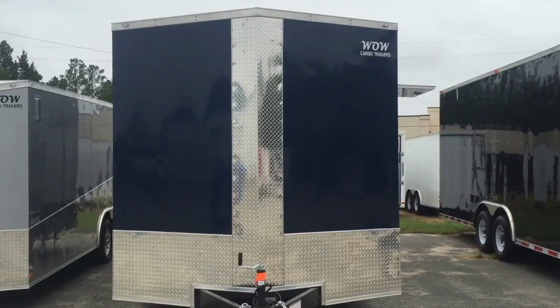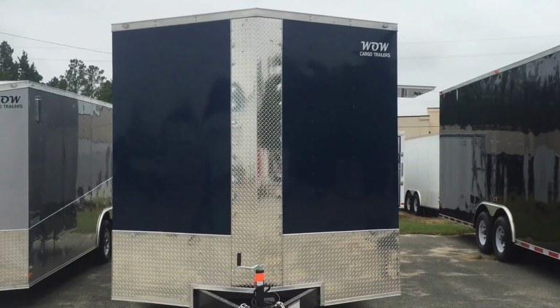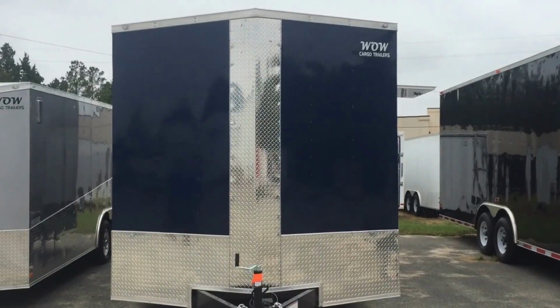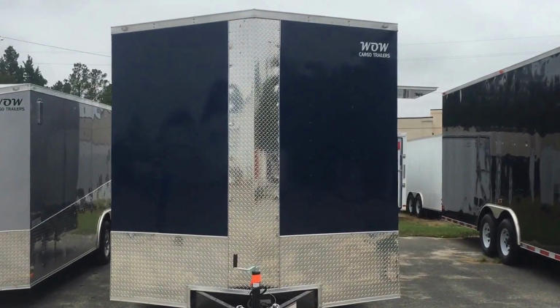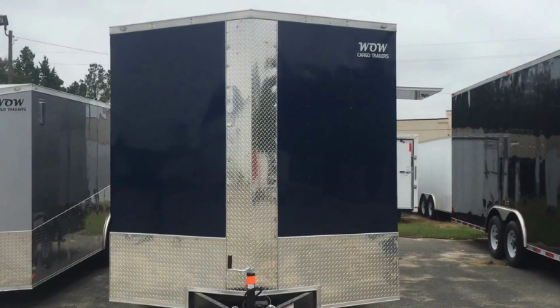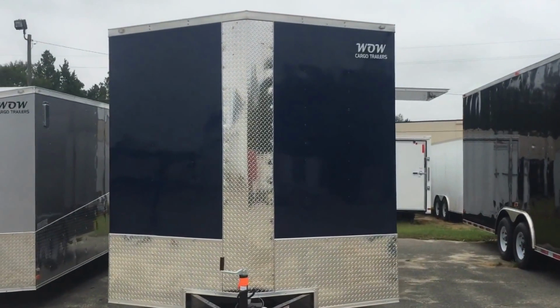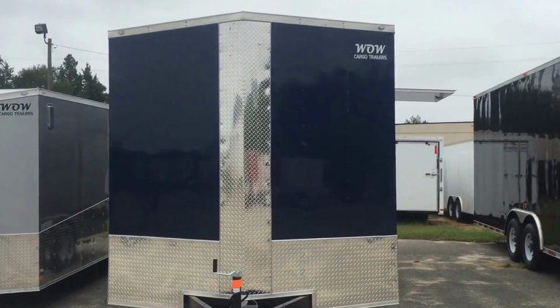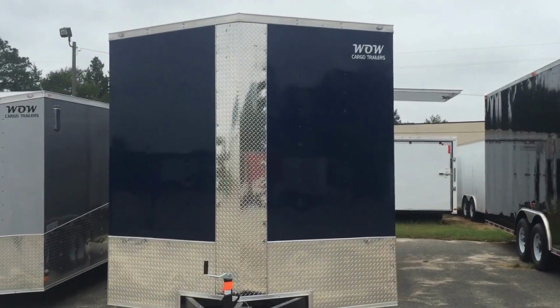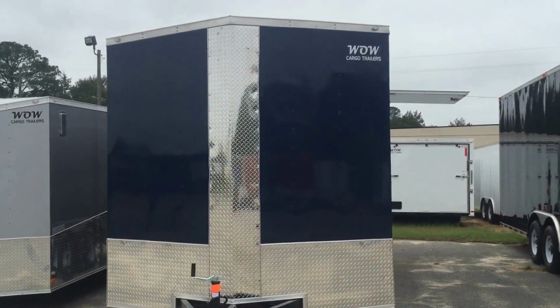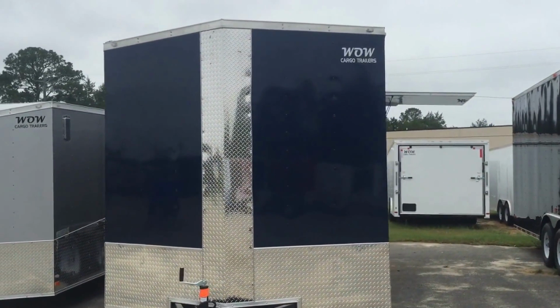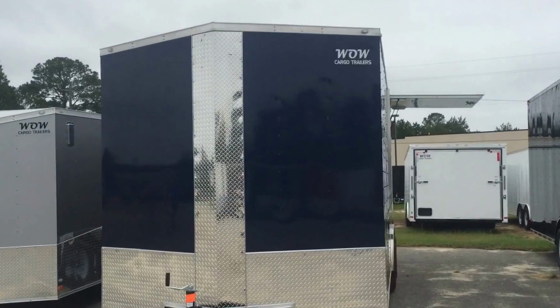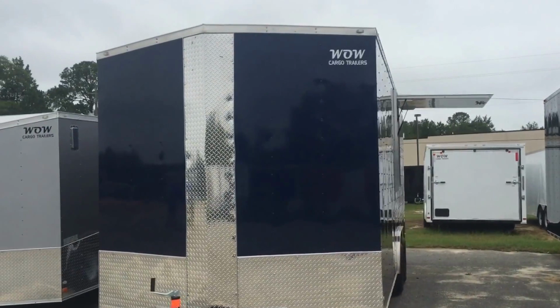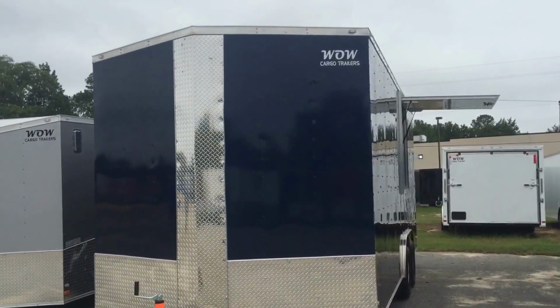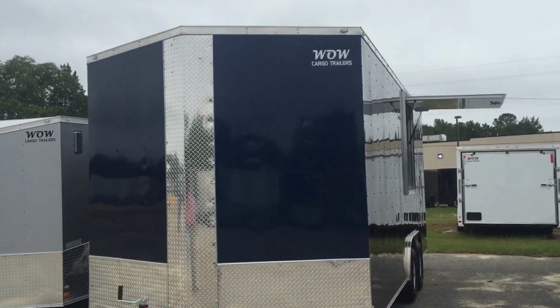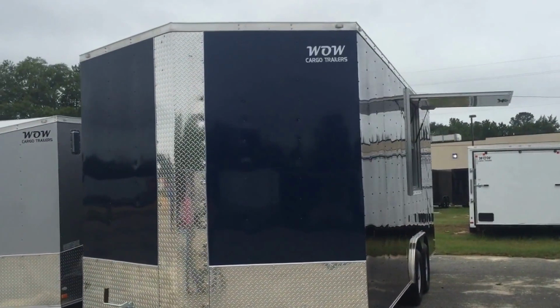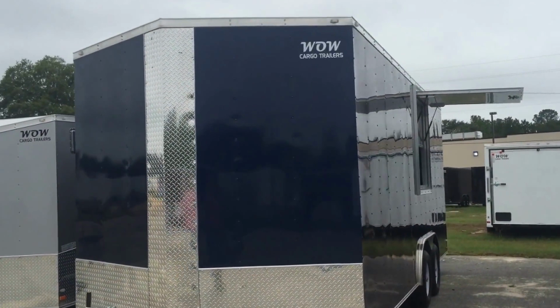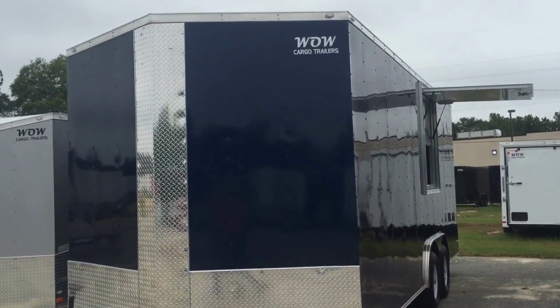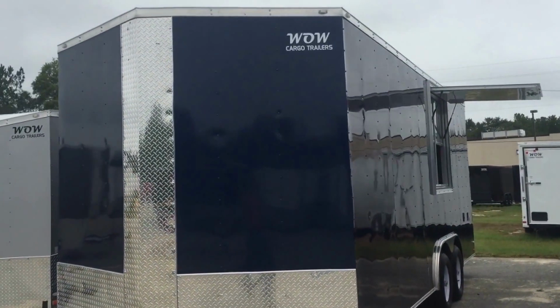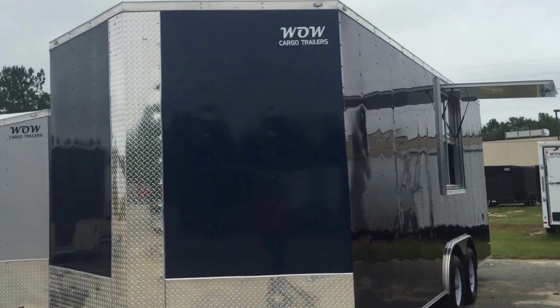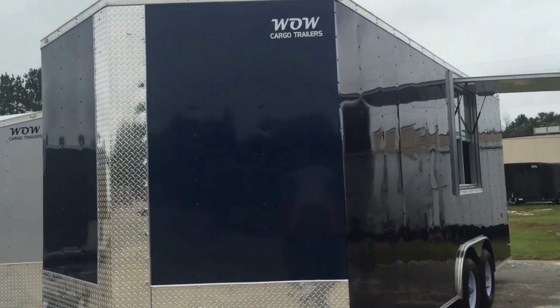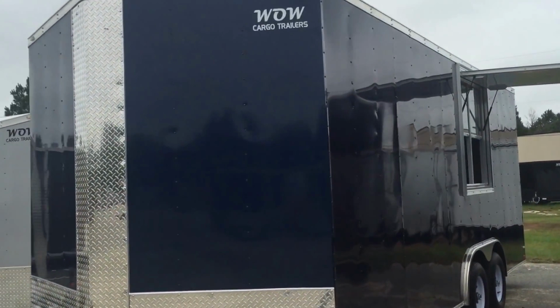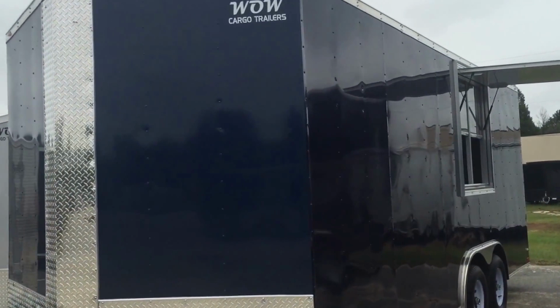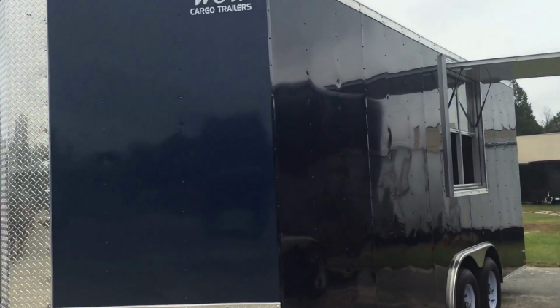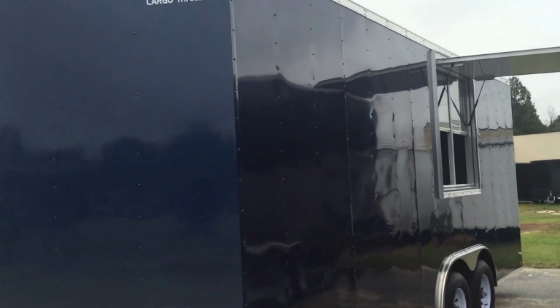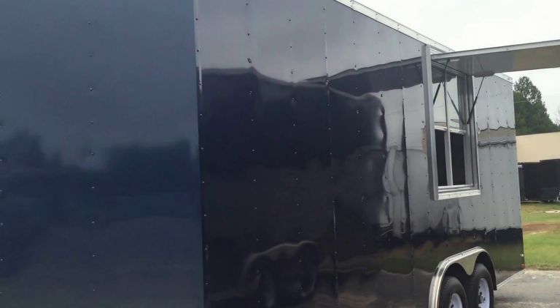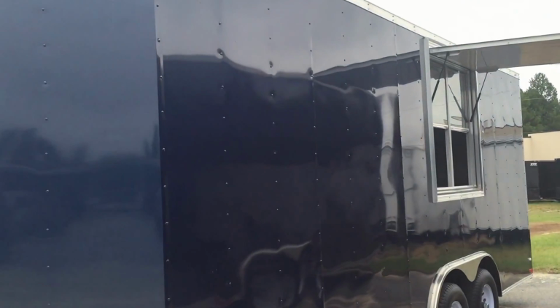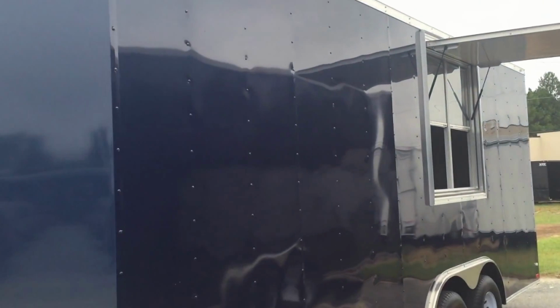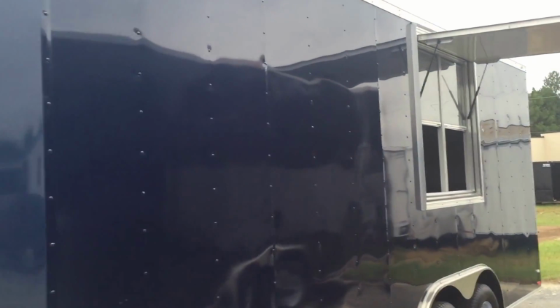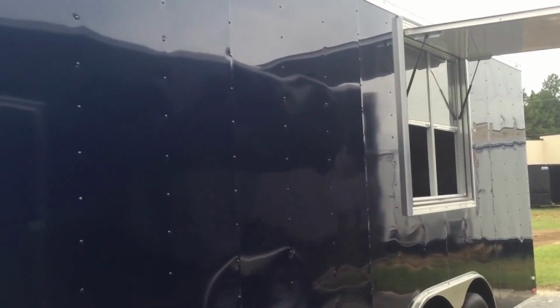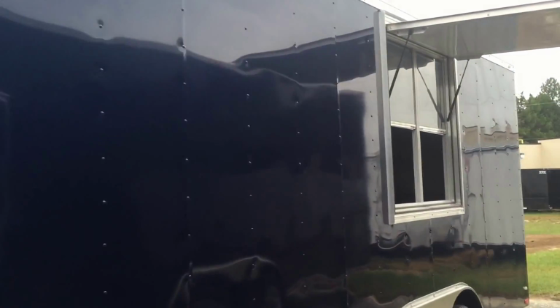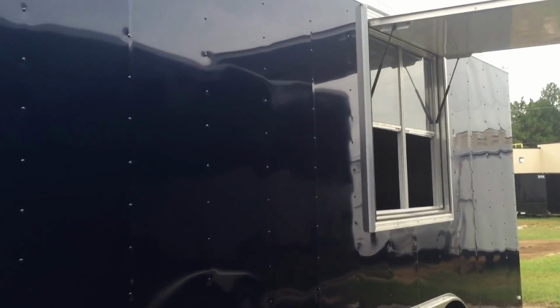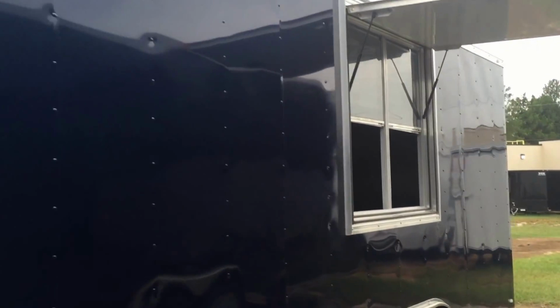Hey you guys, this is Matt again at Wildcargo Elite. This is an indigo blue 7x6 height concession trailer, 8.5x20. I want to show you the before product — this is what it looks like when it comes from the plant, before we add all of our options.